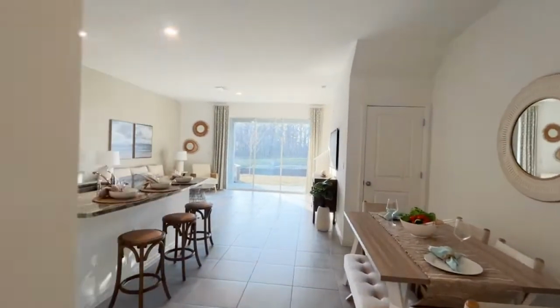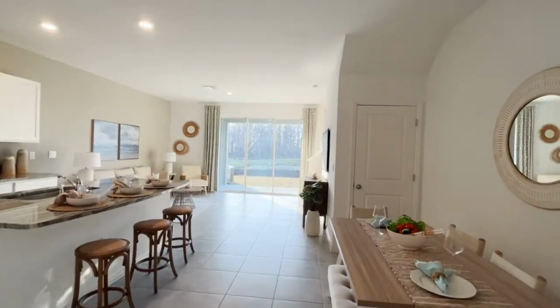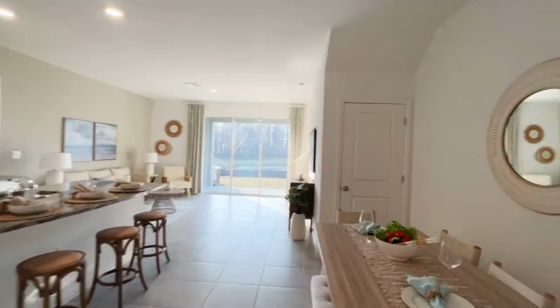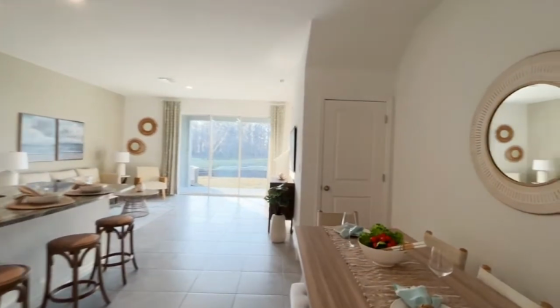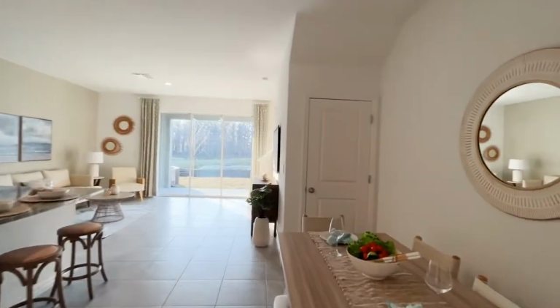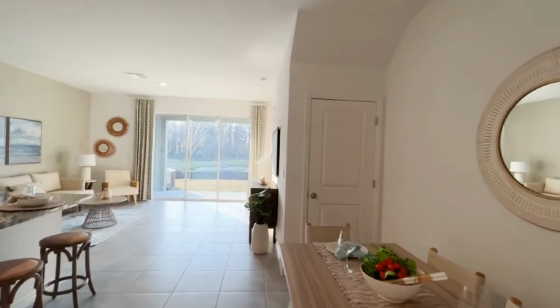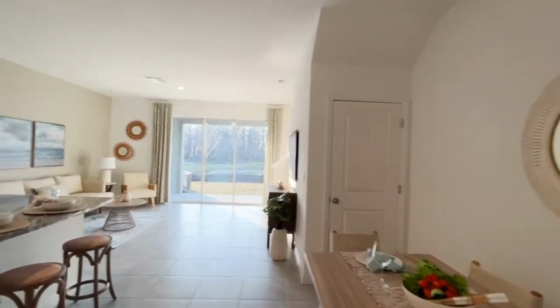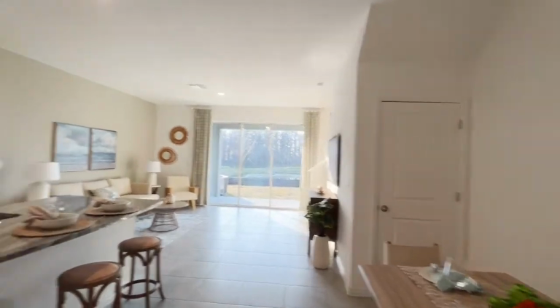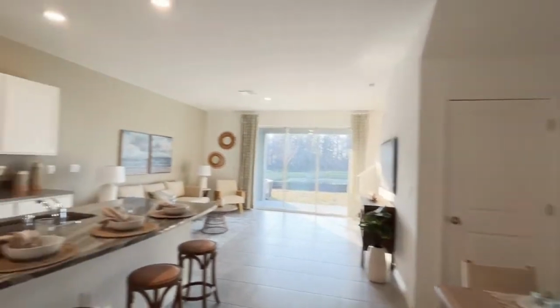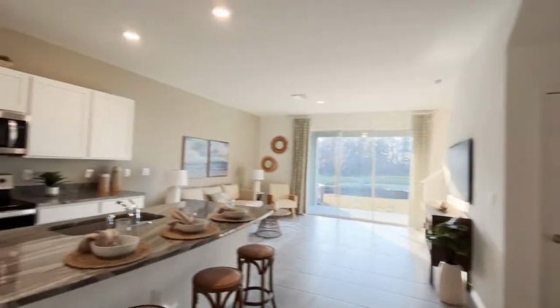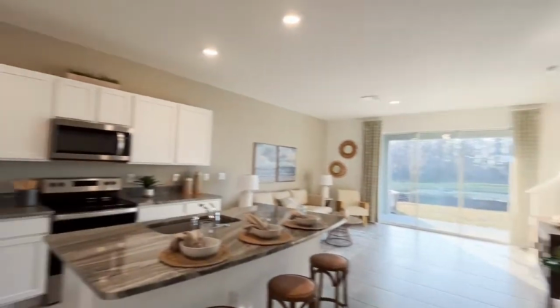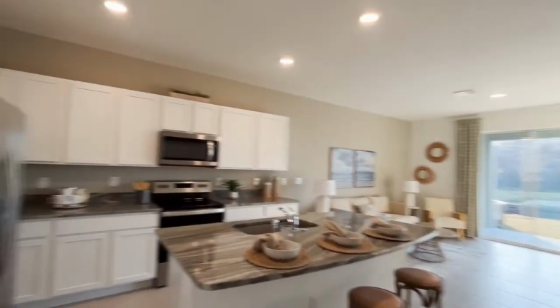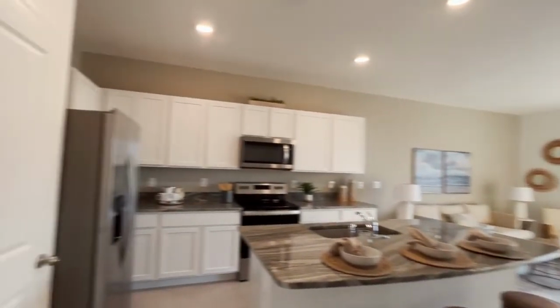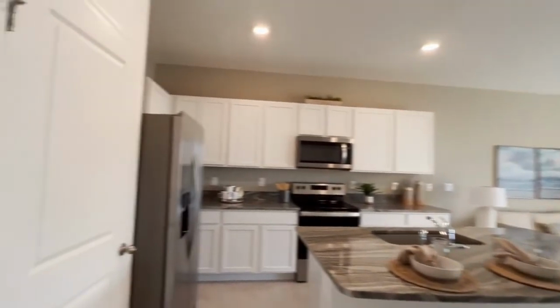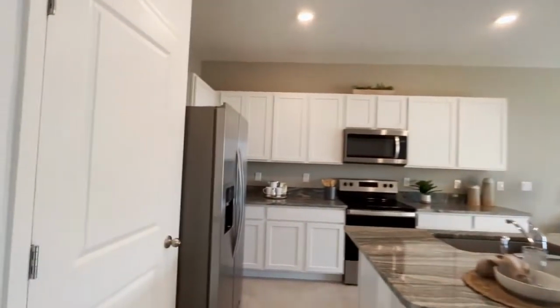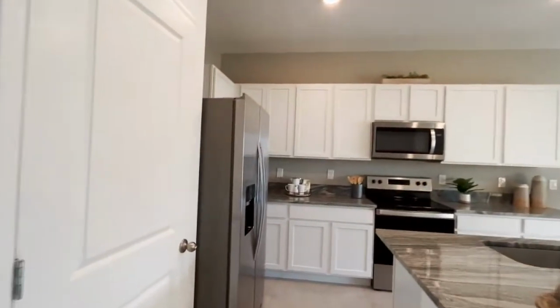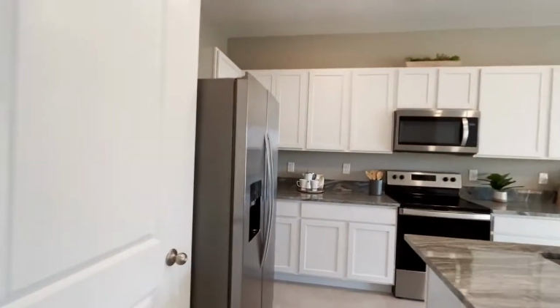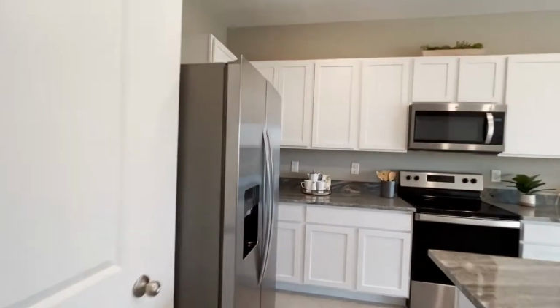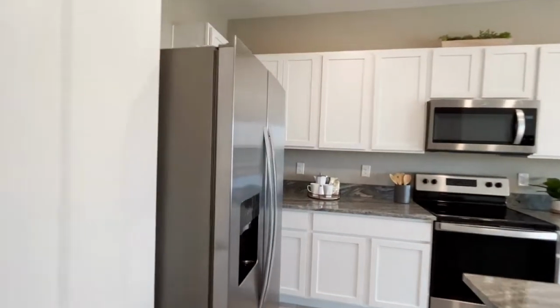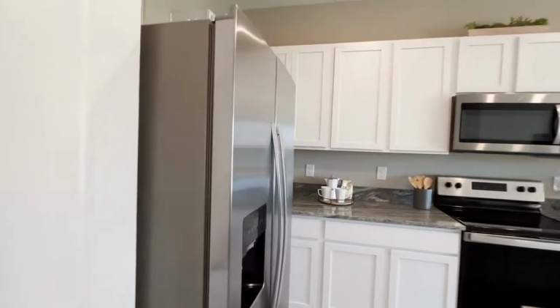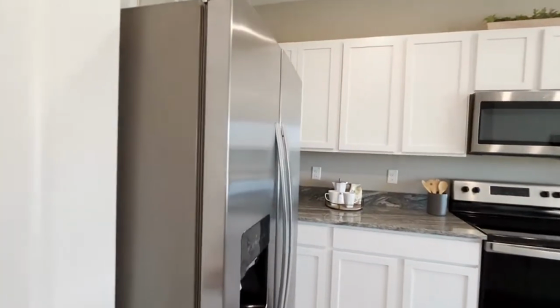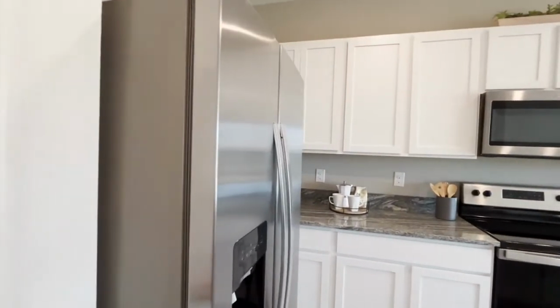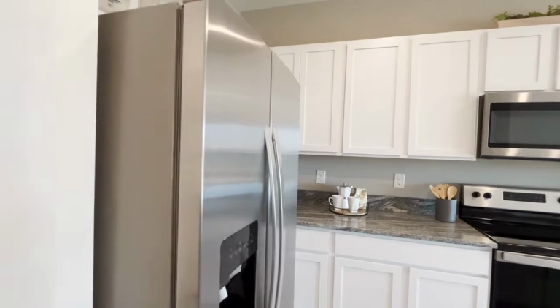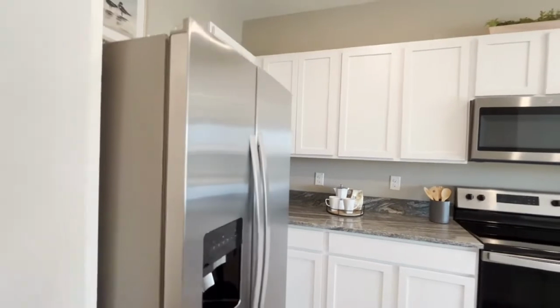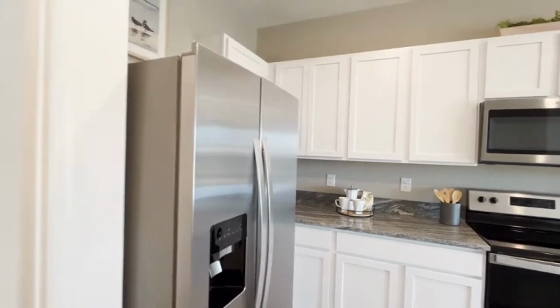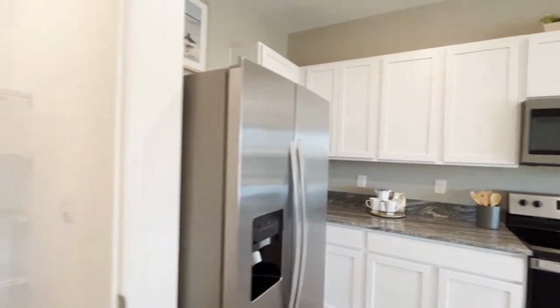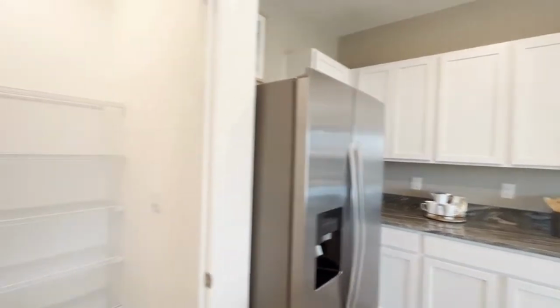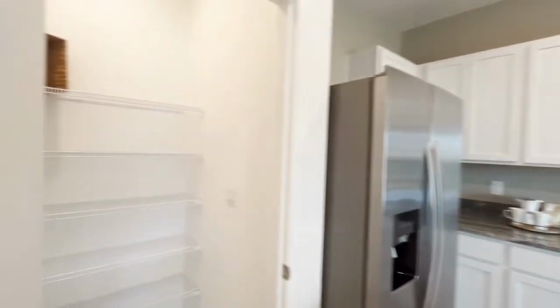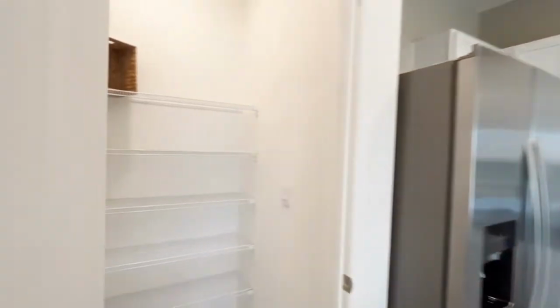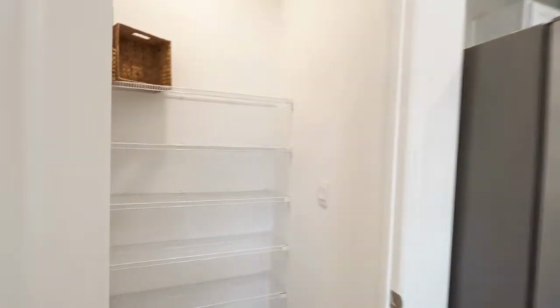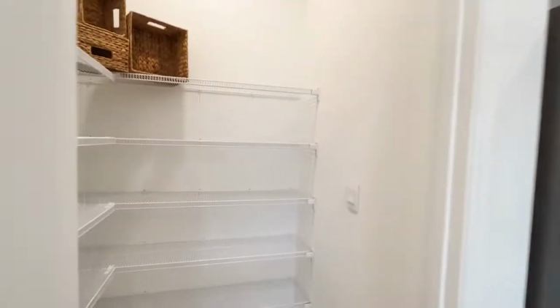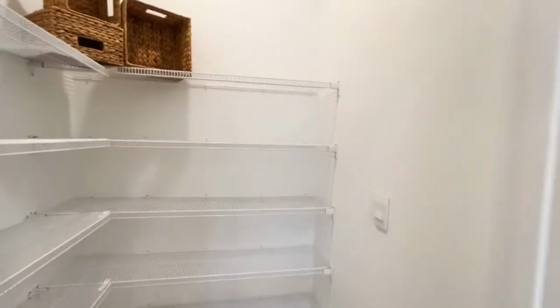It has a beautiful kitchen — it's open, with the island, and of course you have your eating area, great room, and your patio.